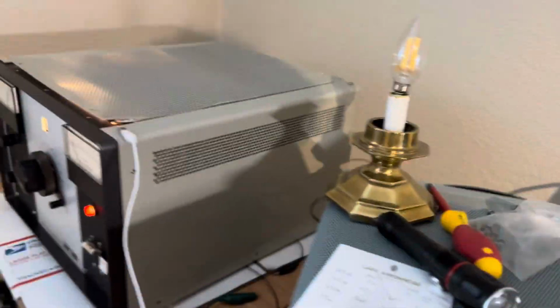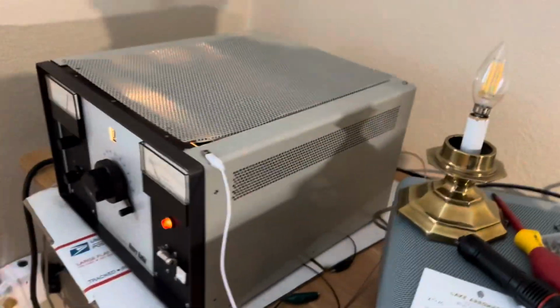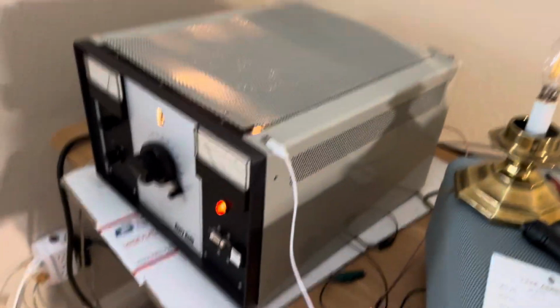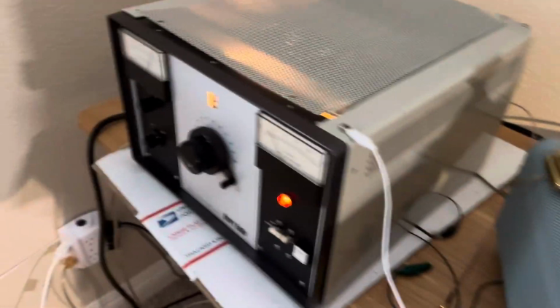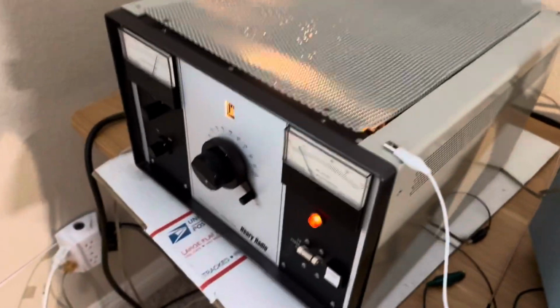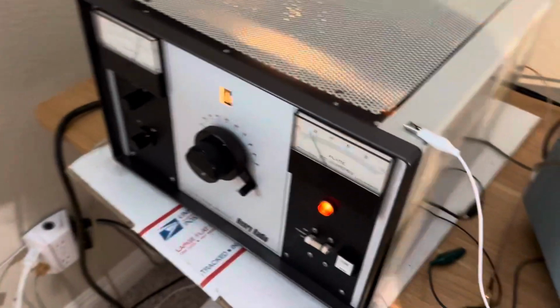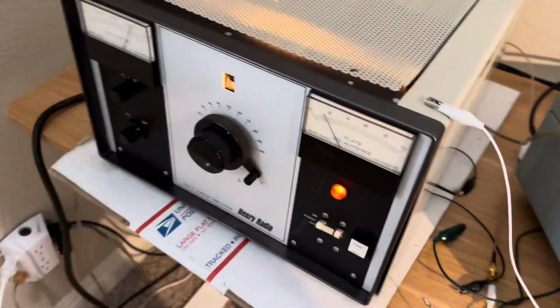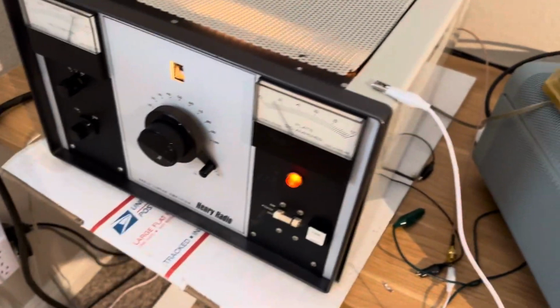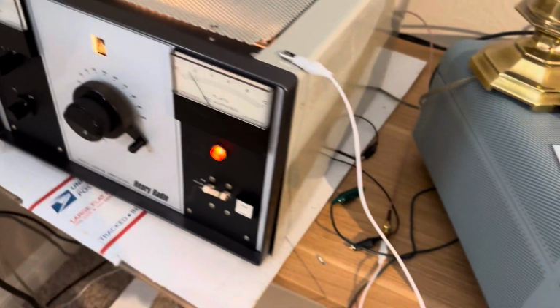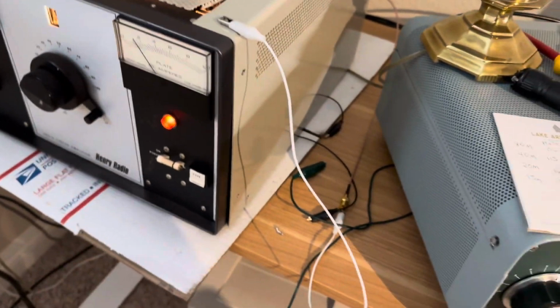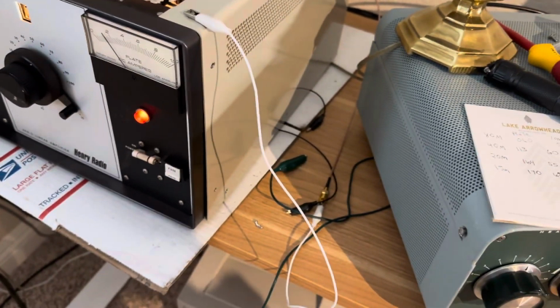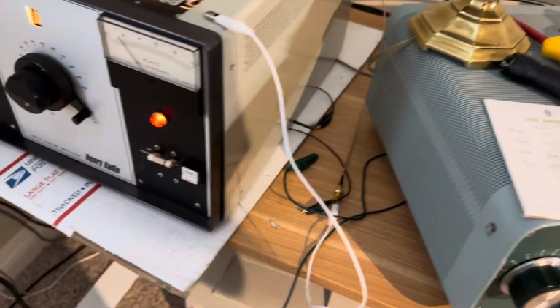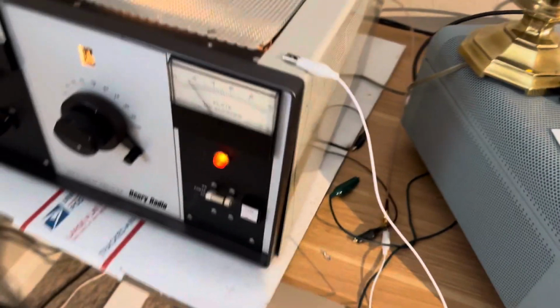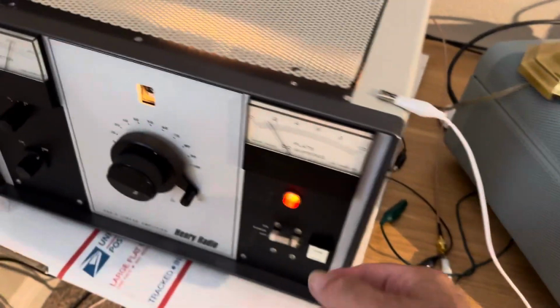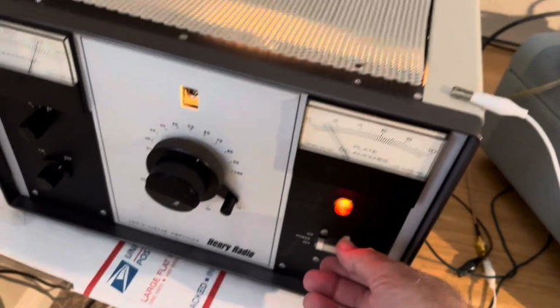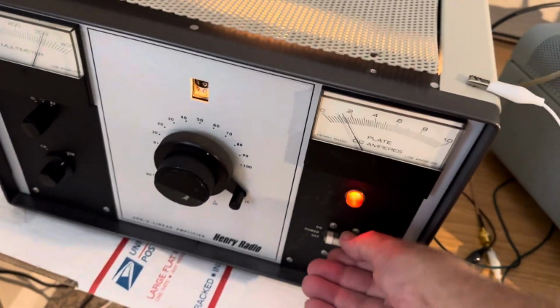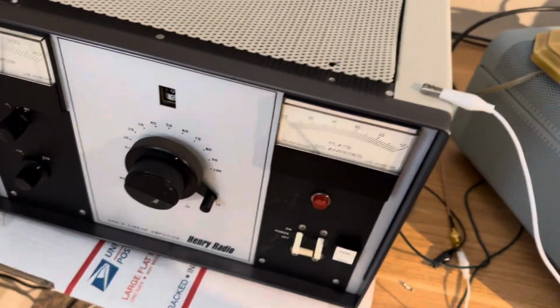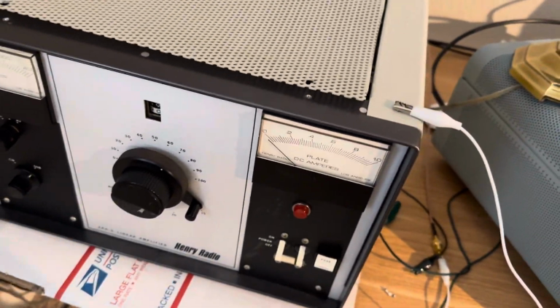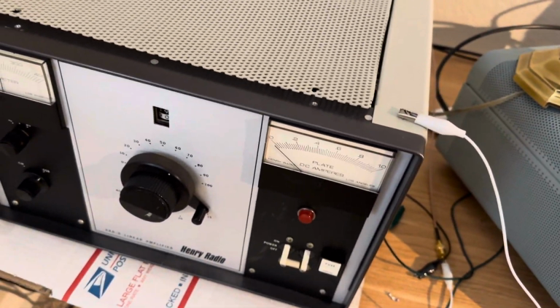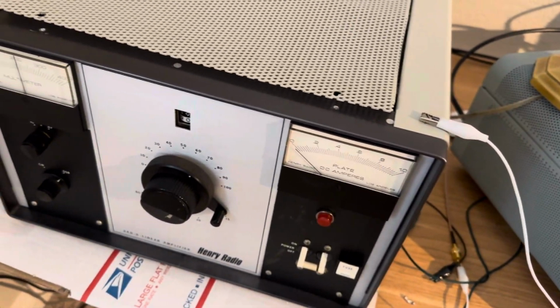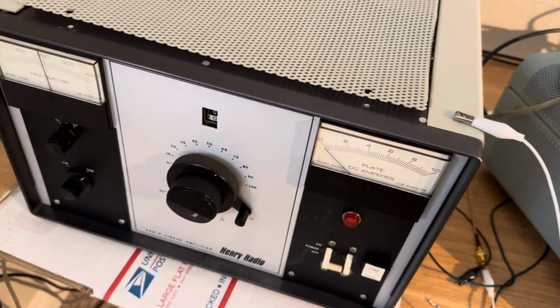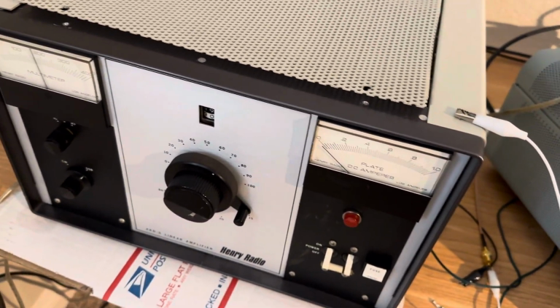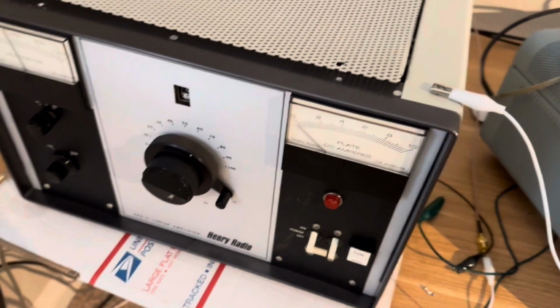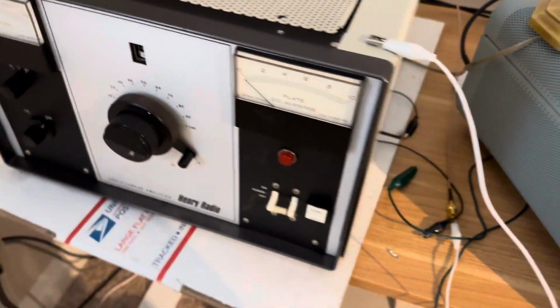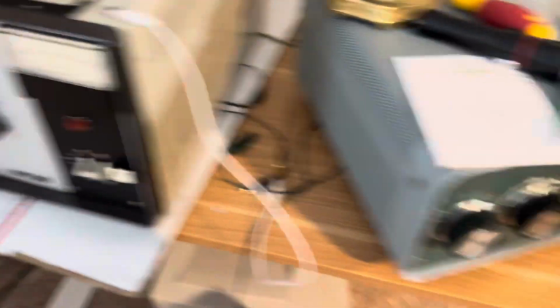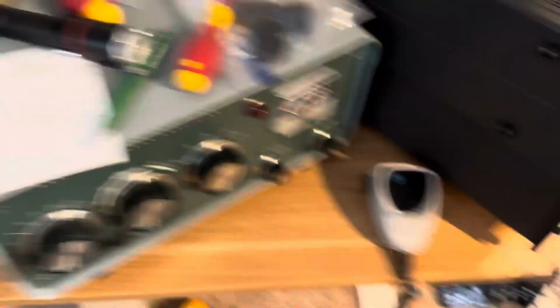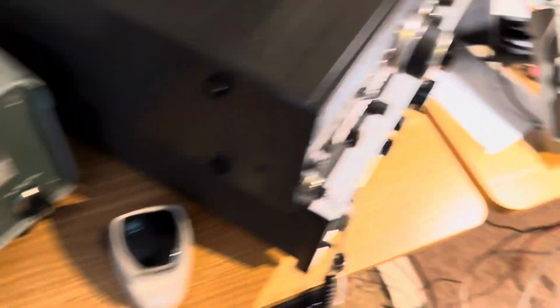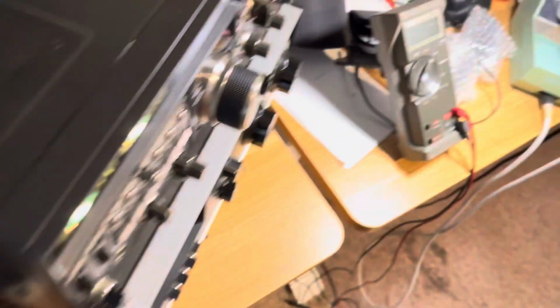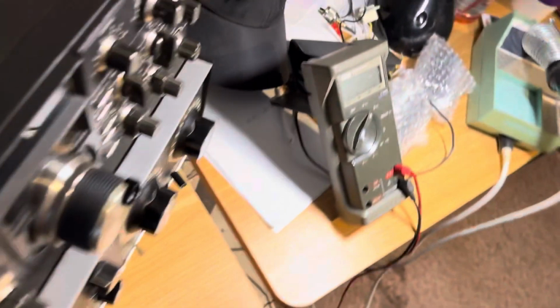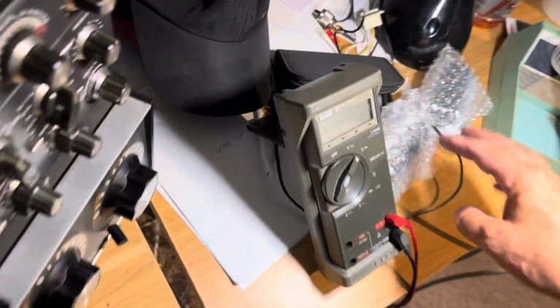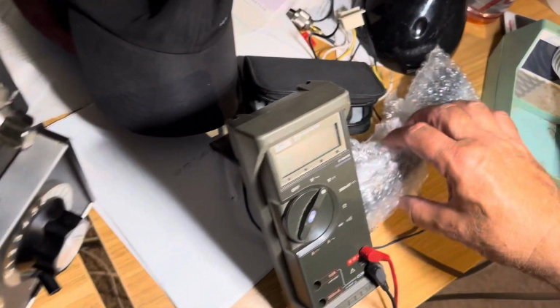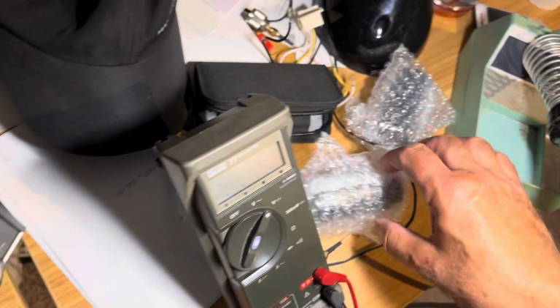Thanks for watching. Have a great day. I gotta fix that fan. This room is really hot.